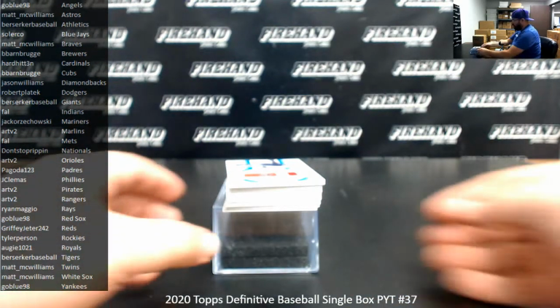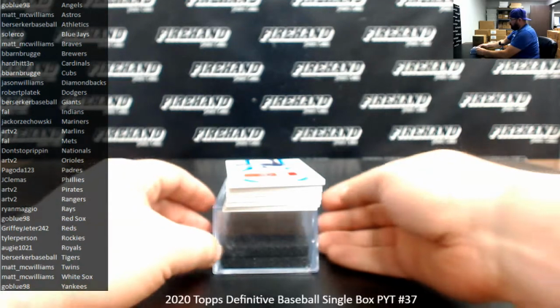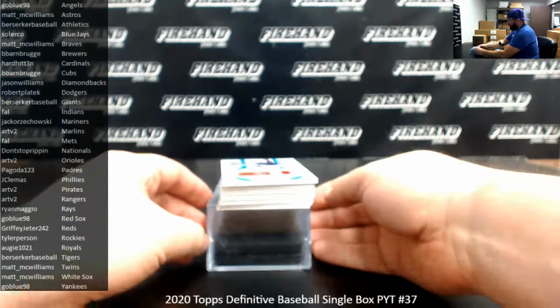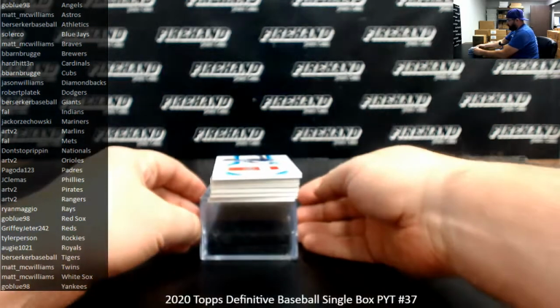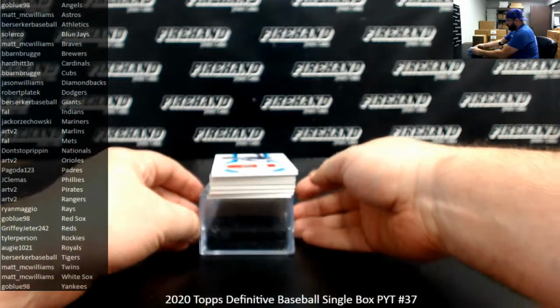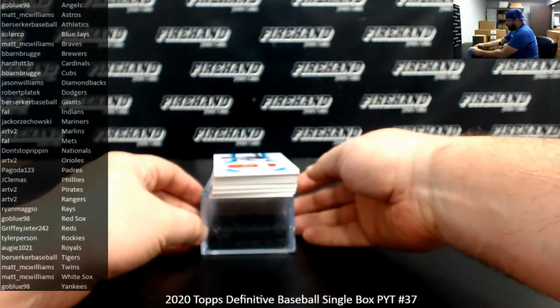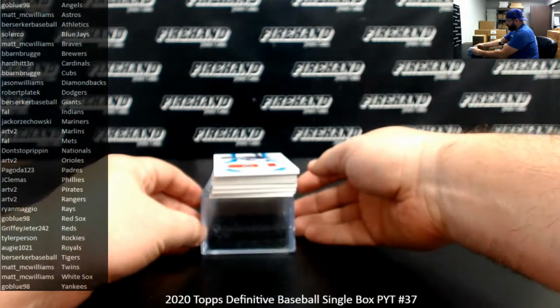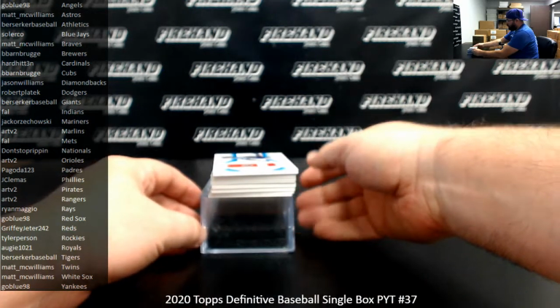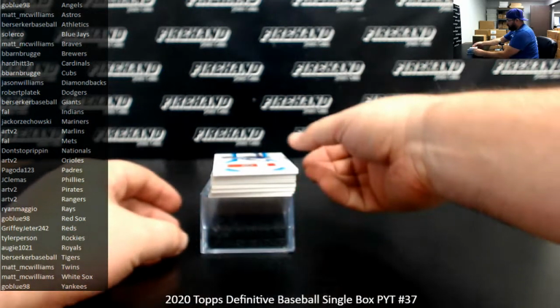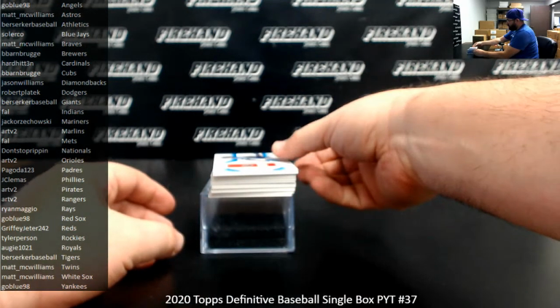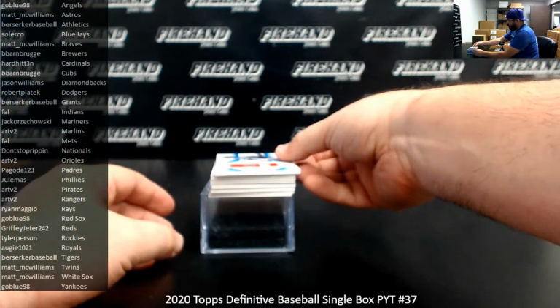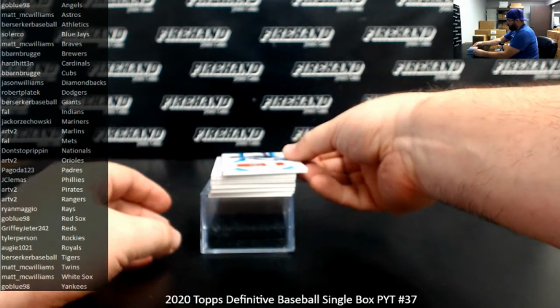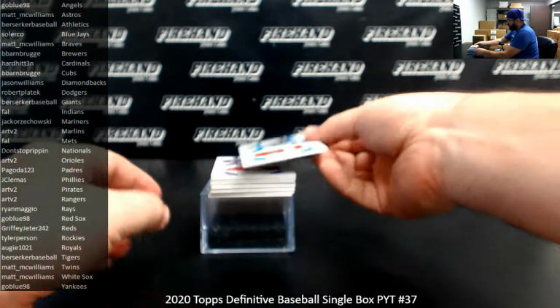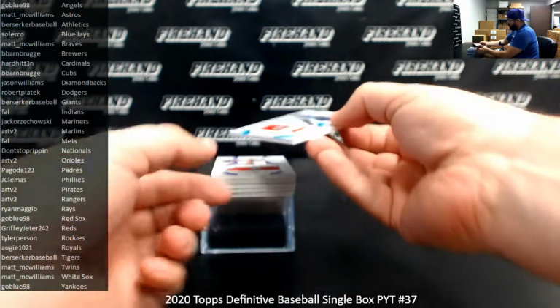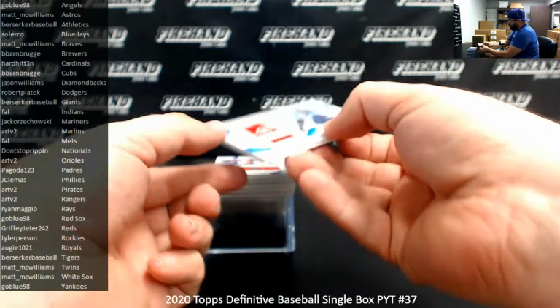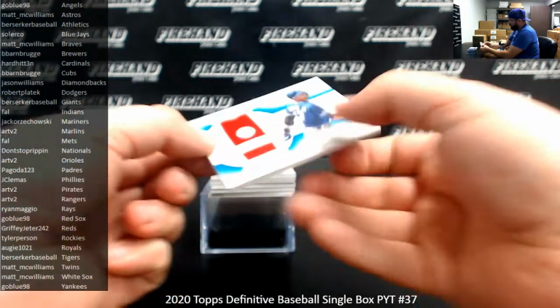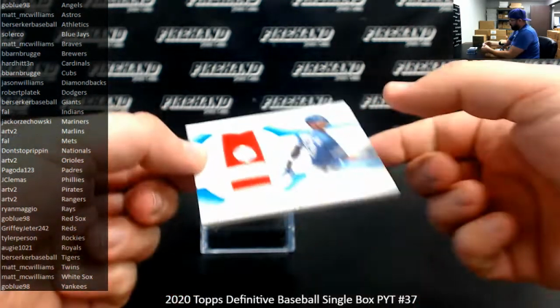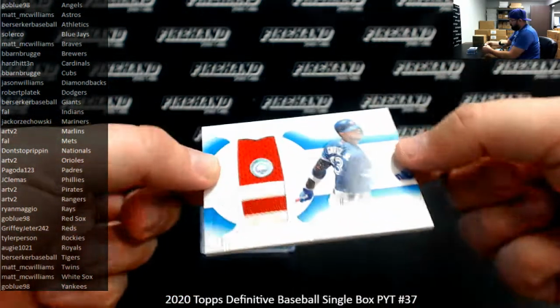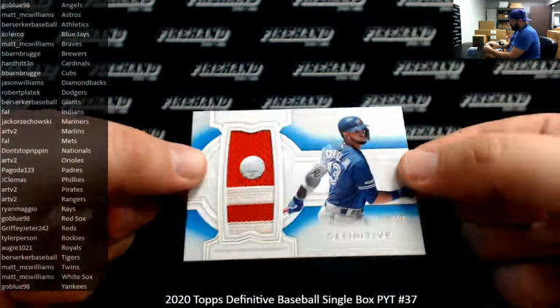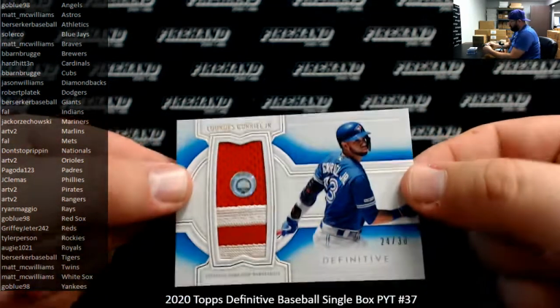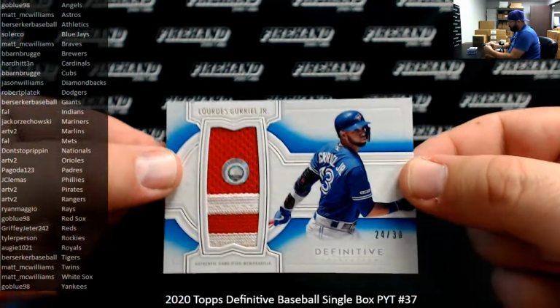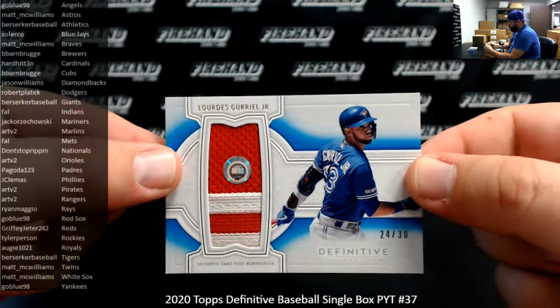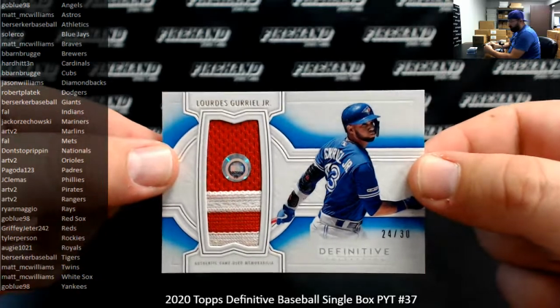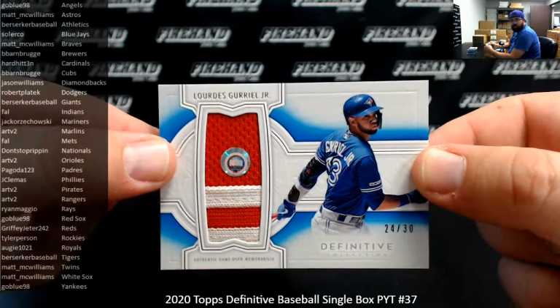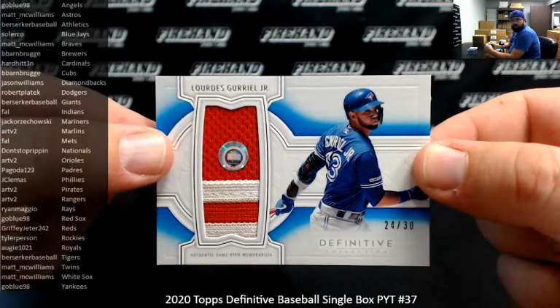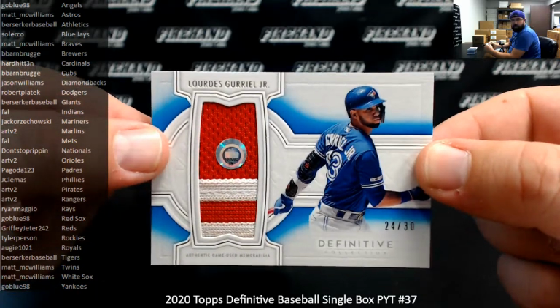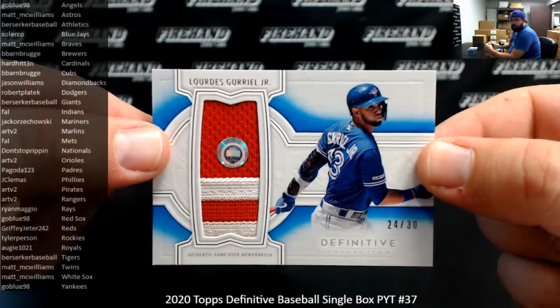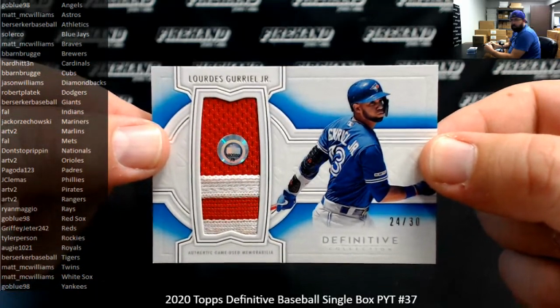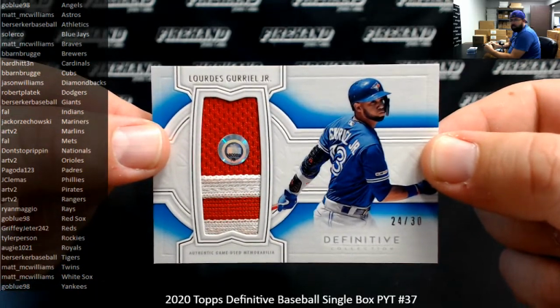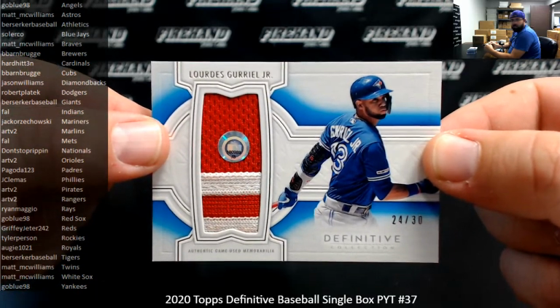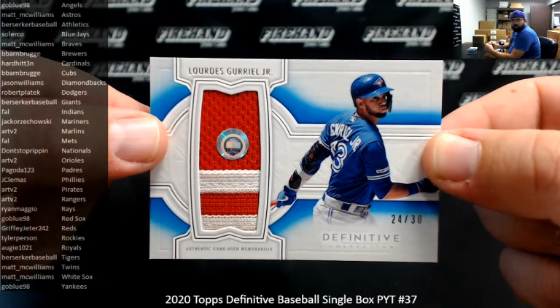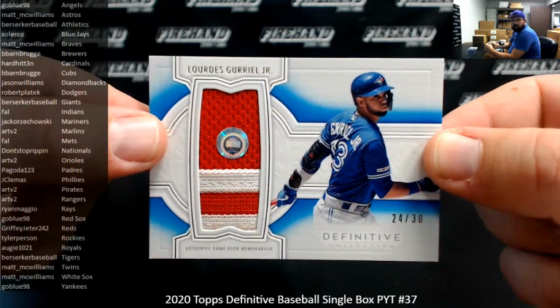Alright, good luck everybody. We've got a blue jersey patch here for the Toronto Blue Jays, Lourdes Gurriel Jr., number 24 of 30. Blue Jays going to Solar Cove.